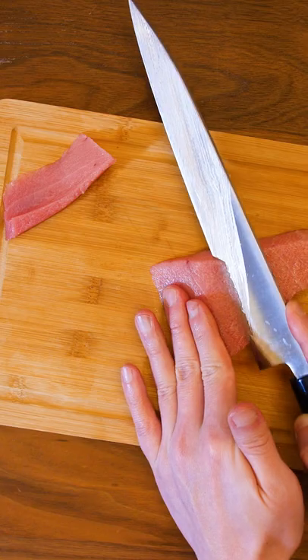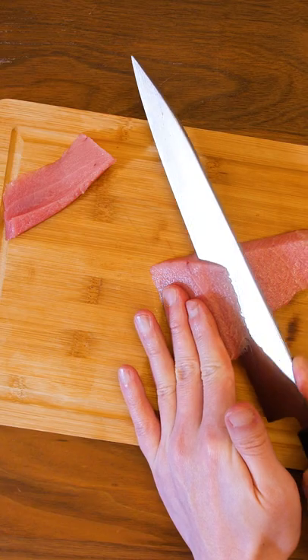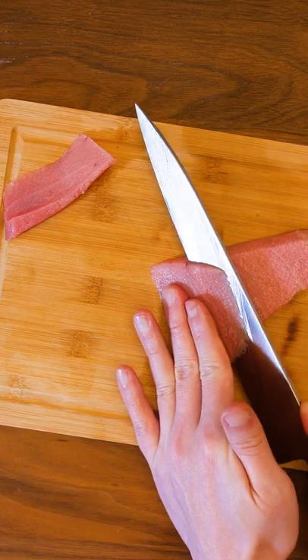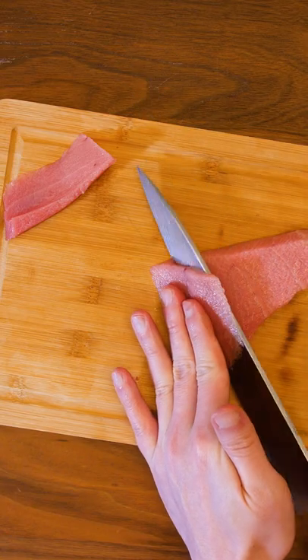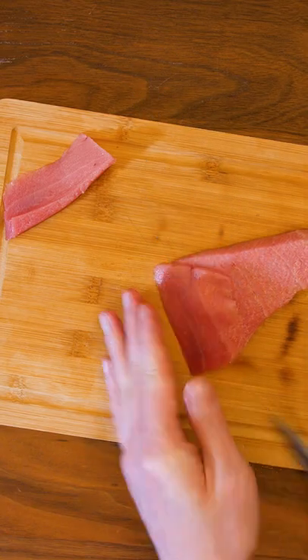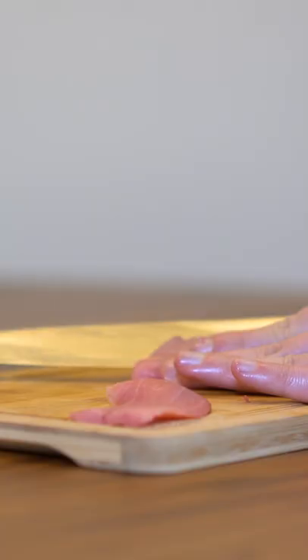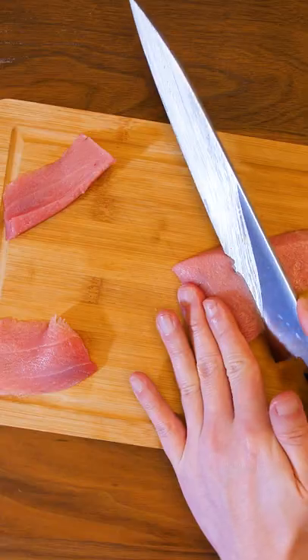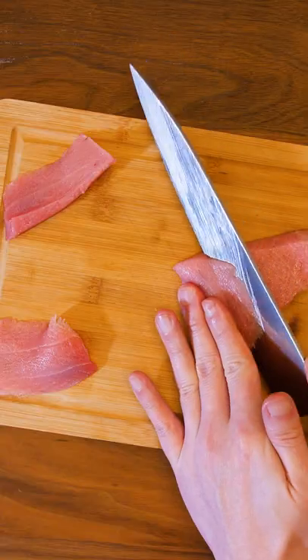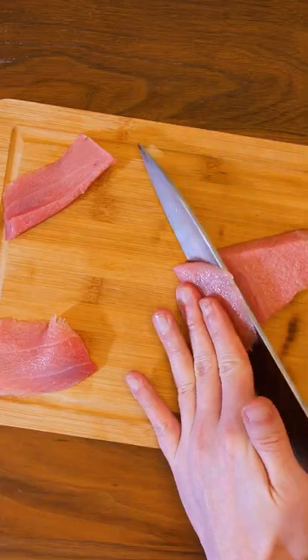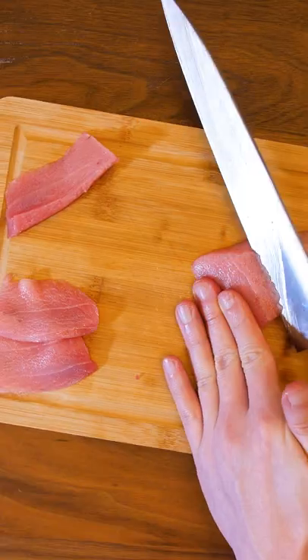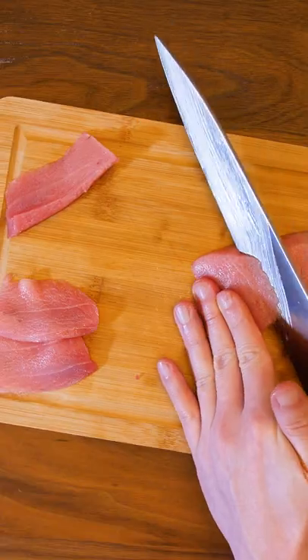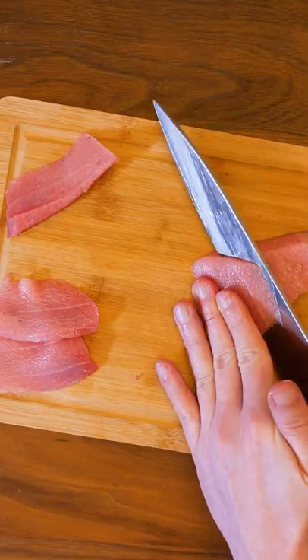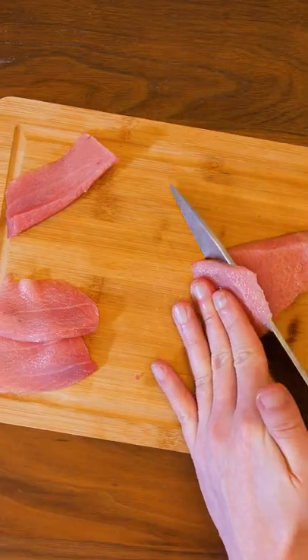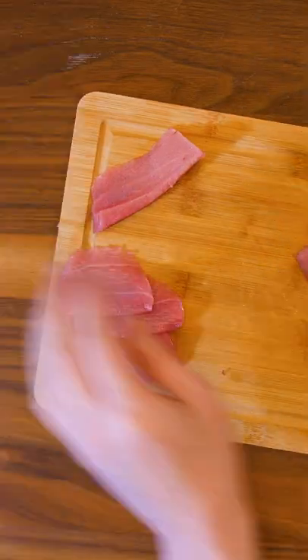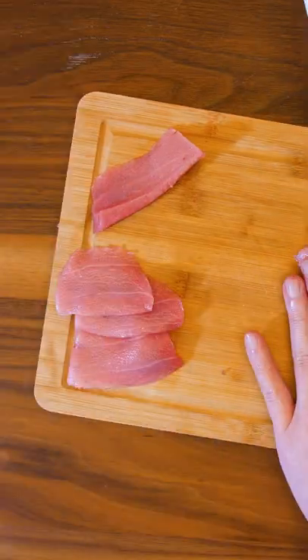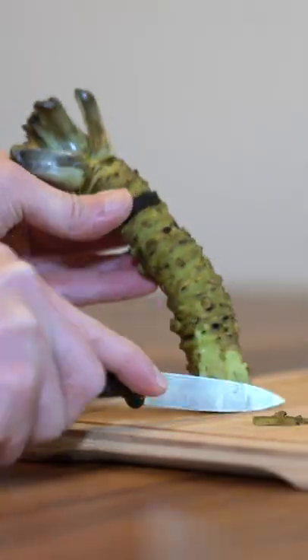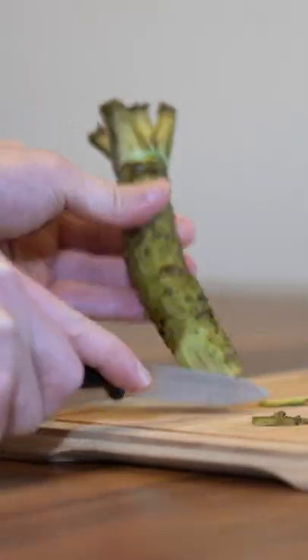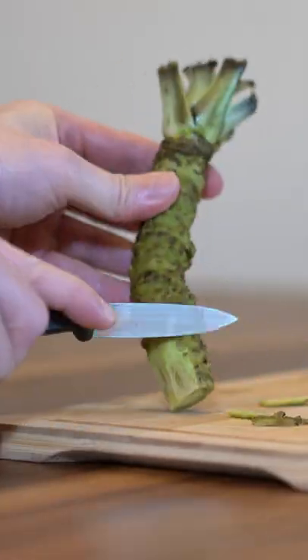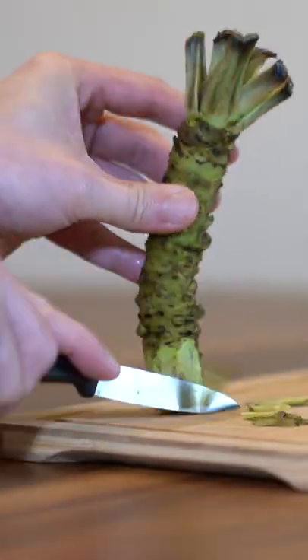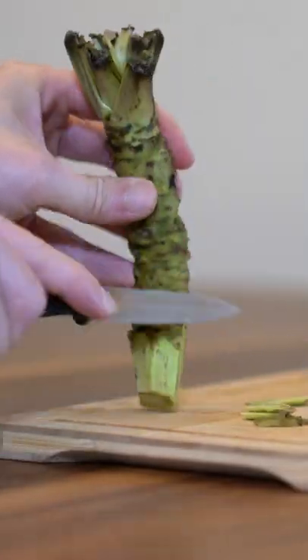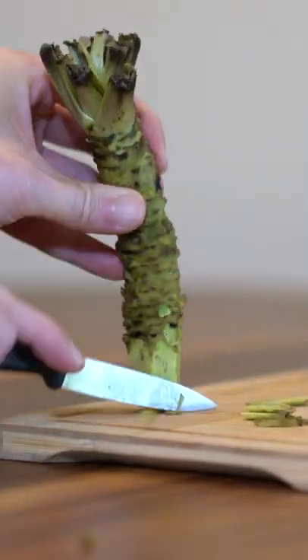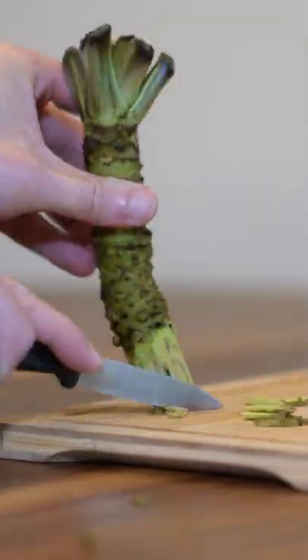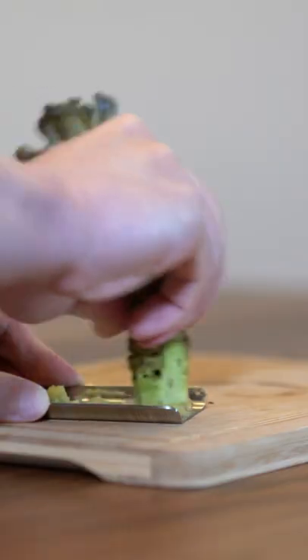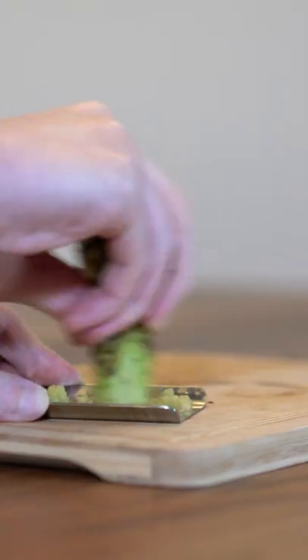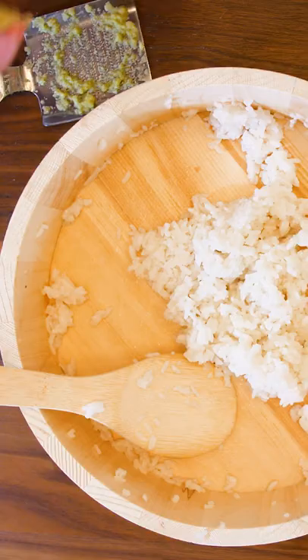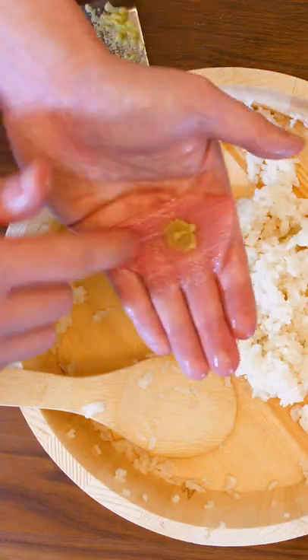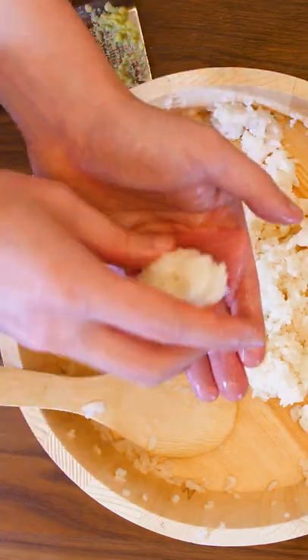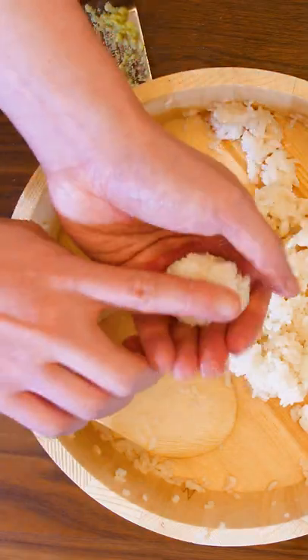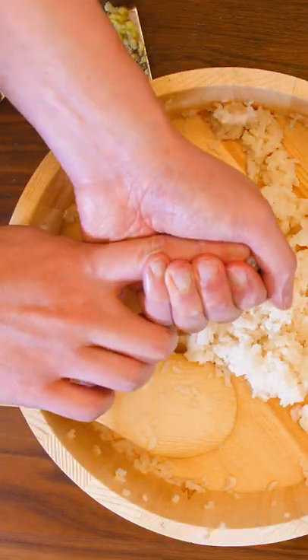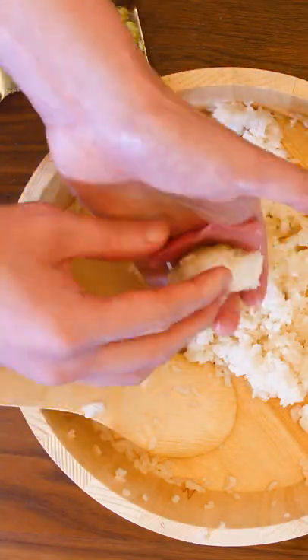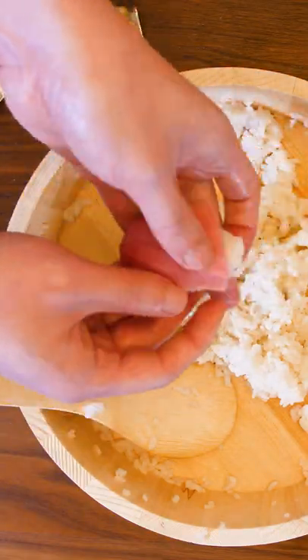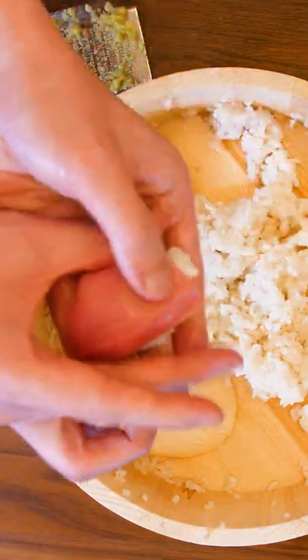You can already see some of the fat melting. Cut your fish into thin slices using your sharpest knife. Prepare your wasabi — a little dab of wasabi. Squeeze, rotate, squeeze.